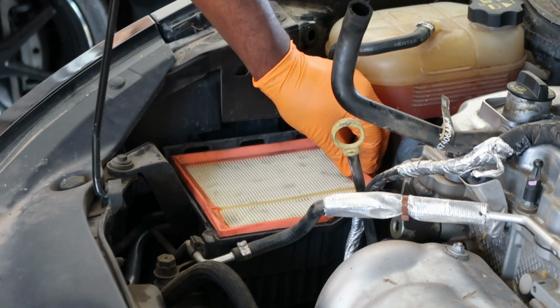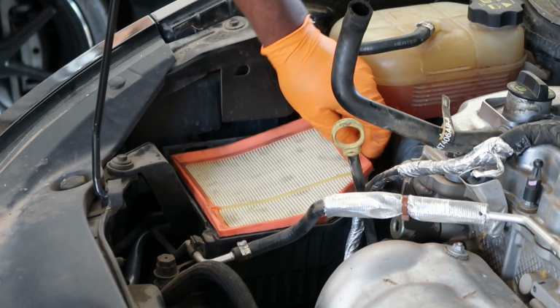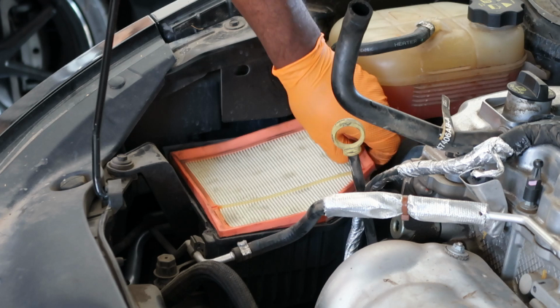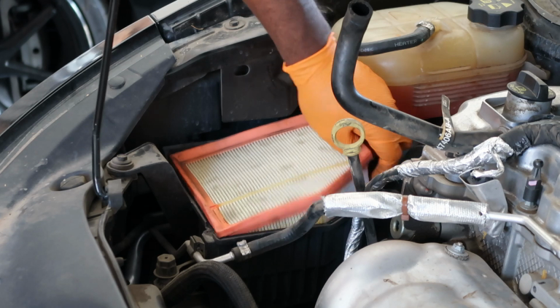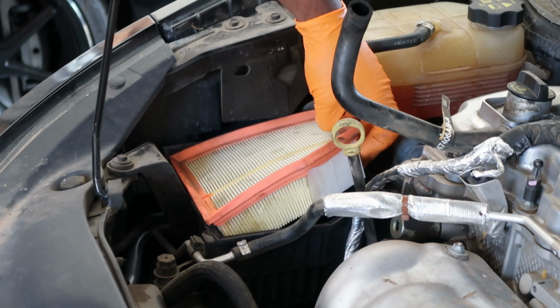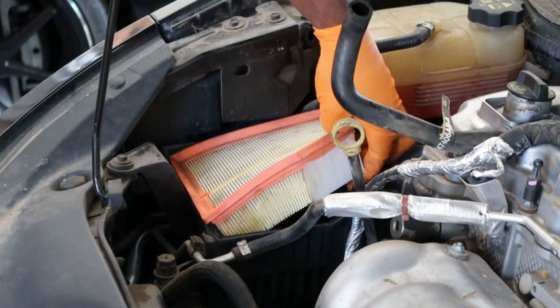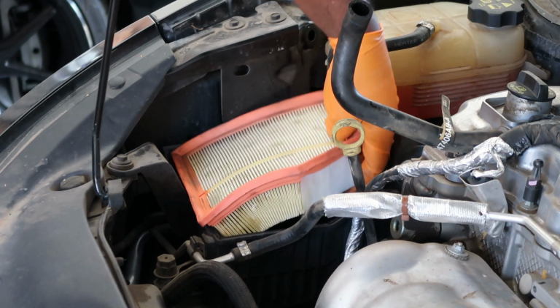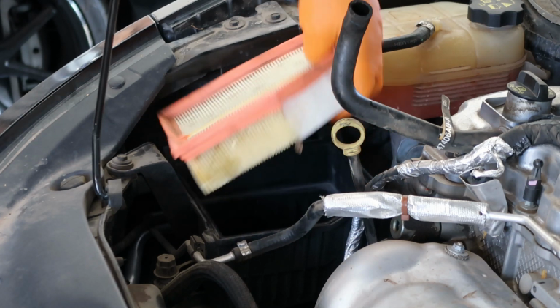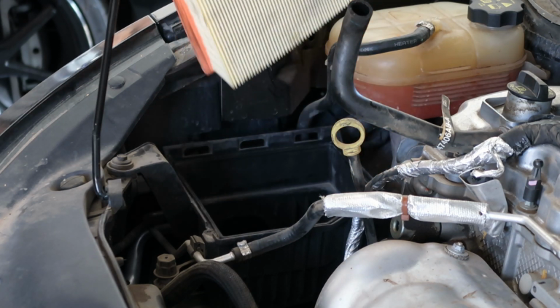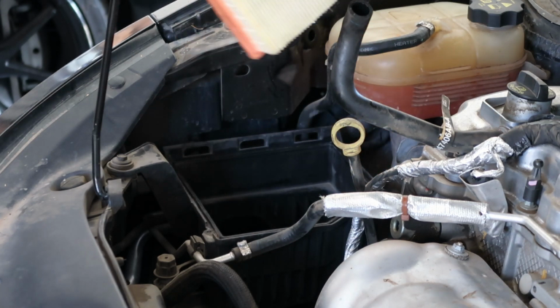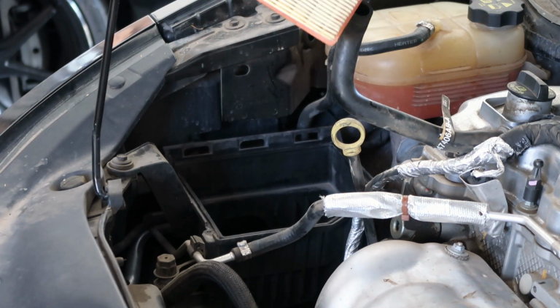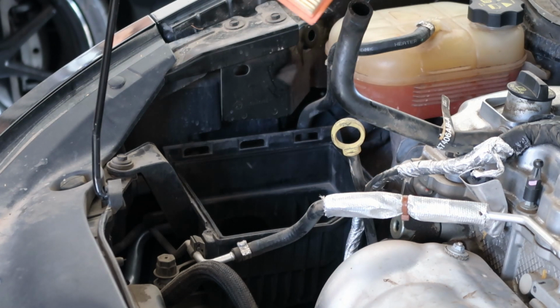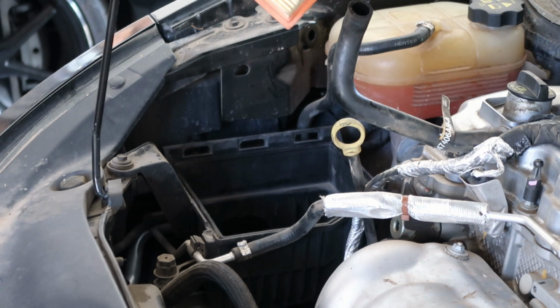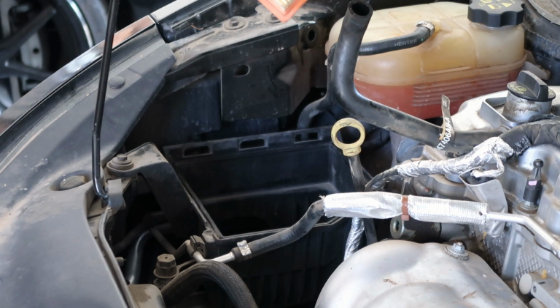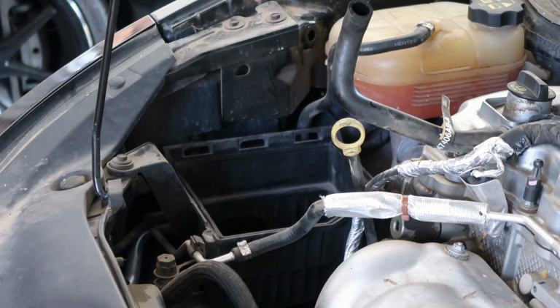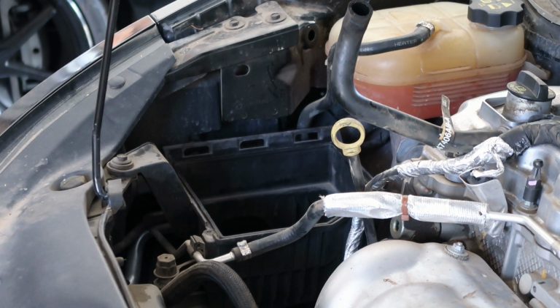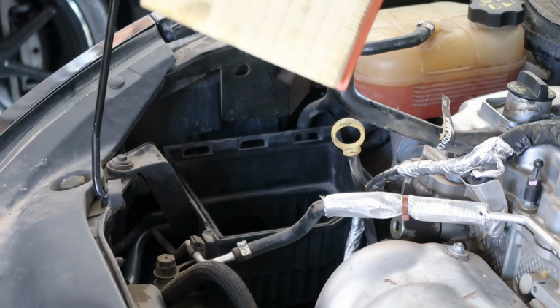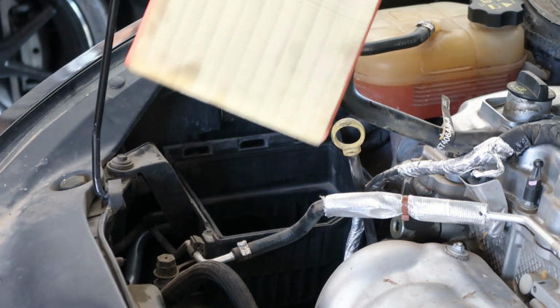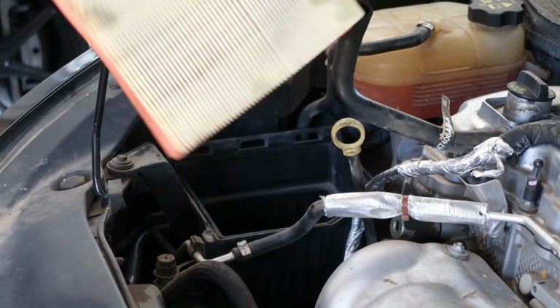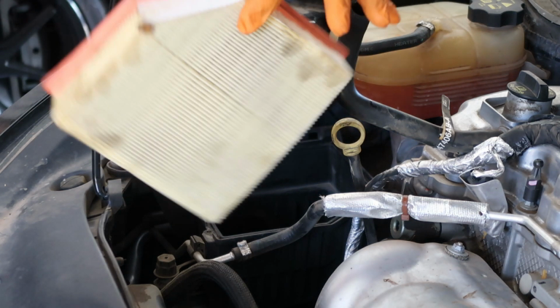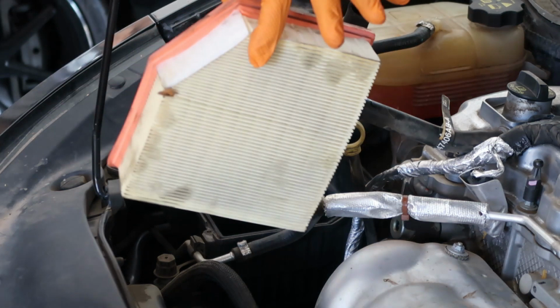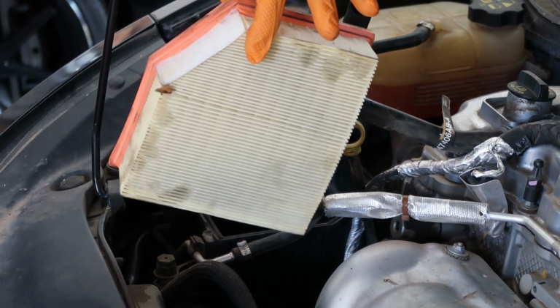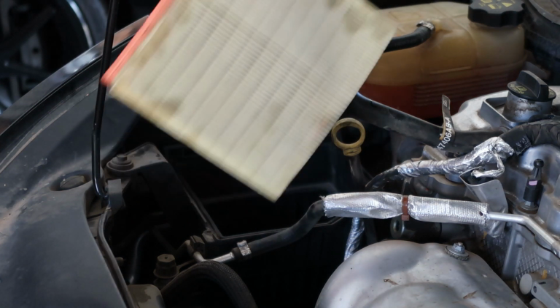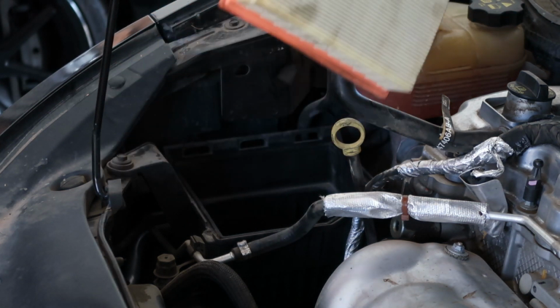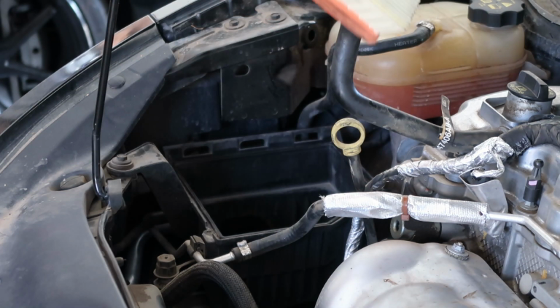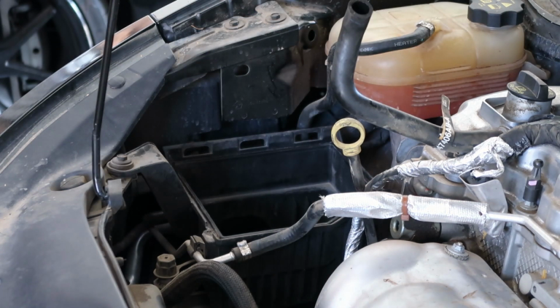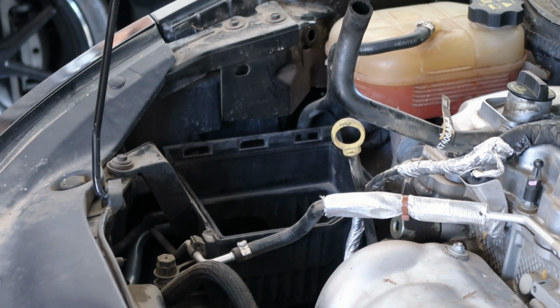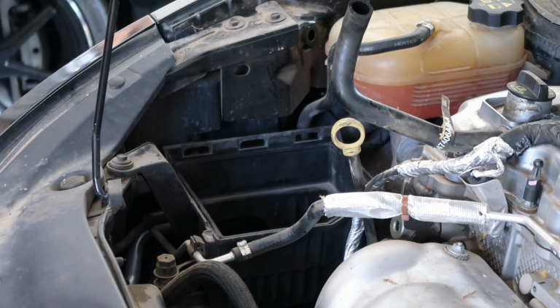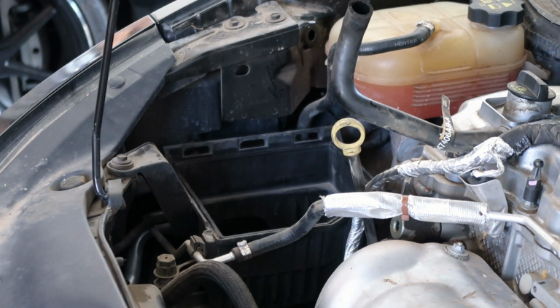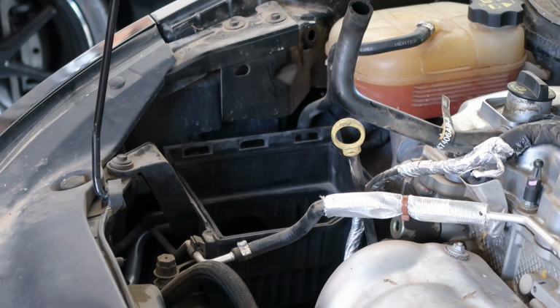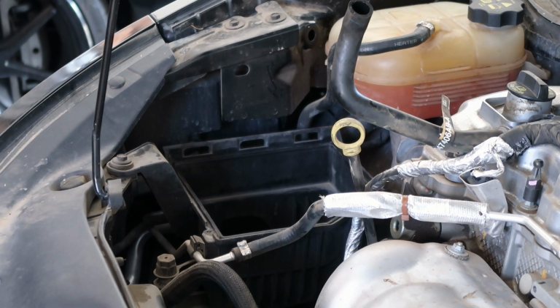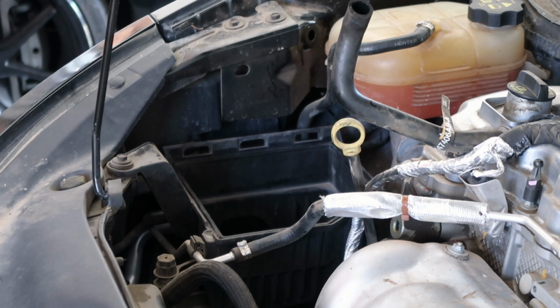Pull out your air filter. You see how this one looks — decent, but it's going on tomorrow so I might as well change it. So let me go ahead and clean out the inside, and then I'll put in a new one.